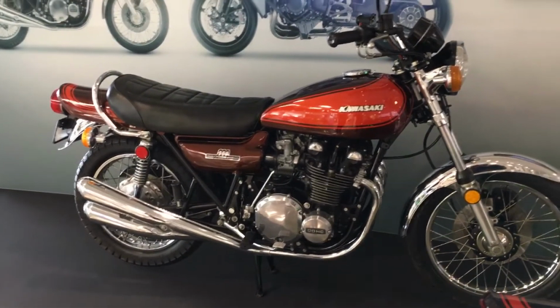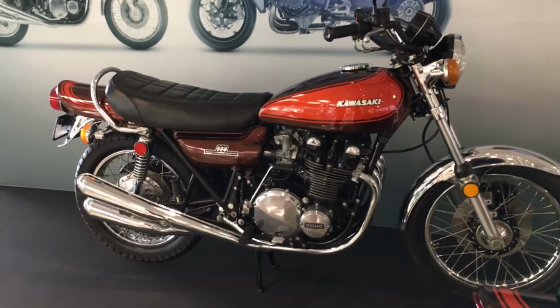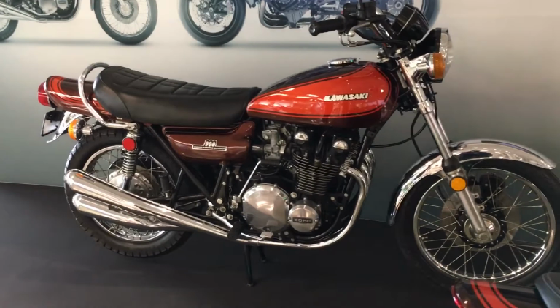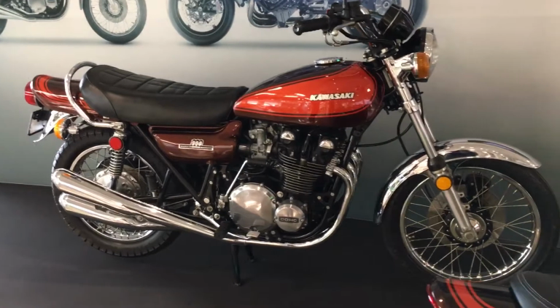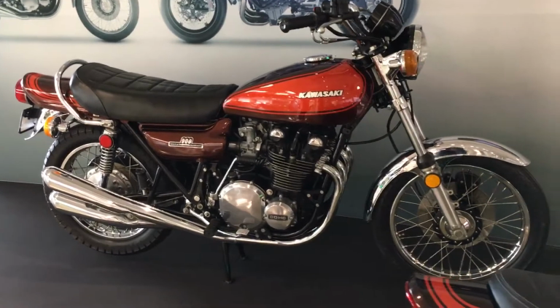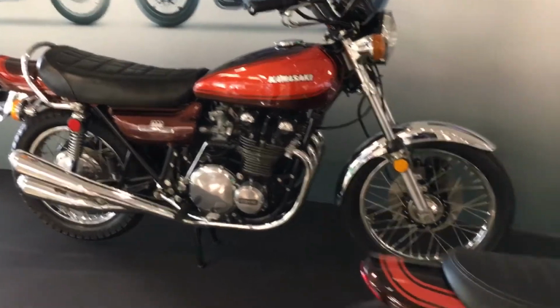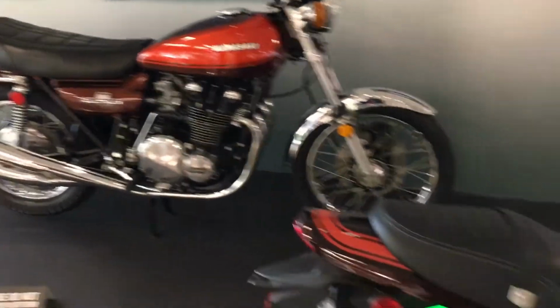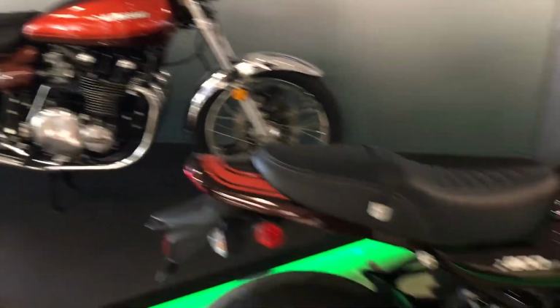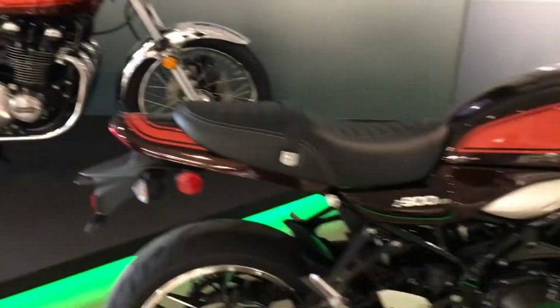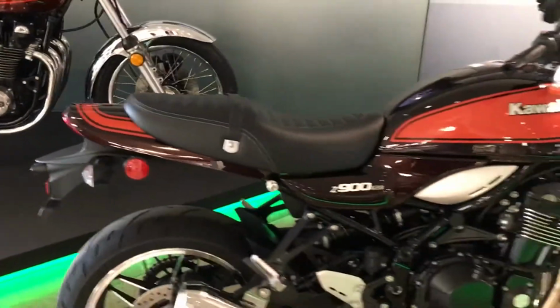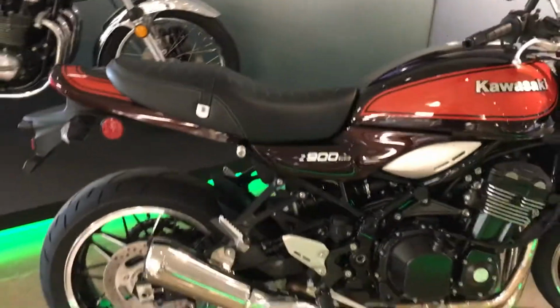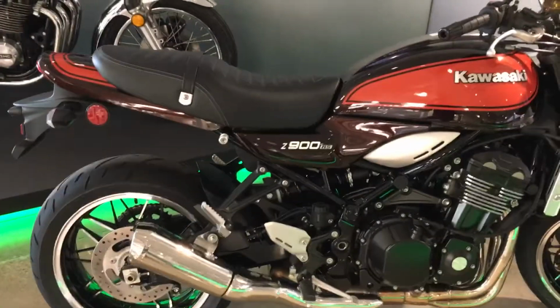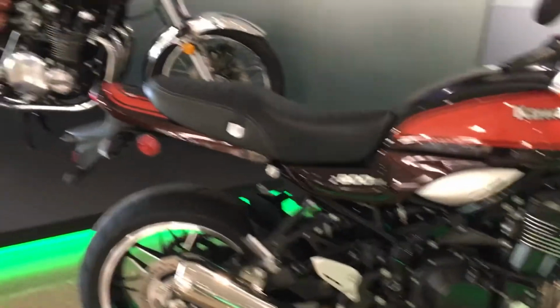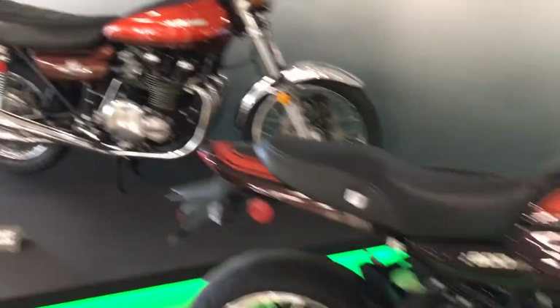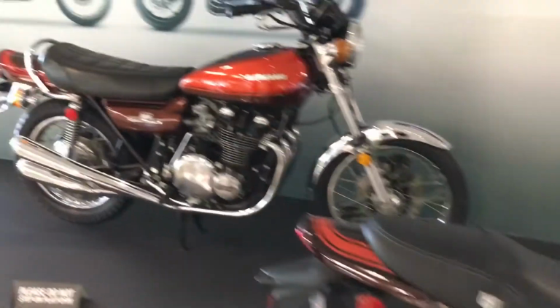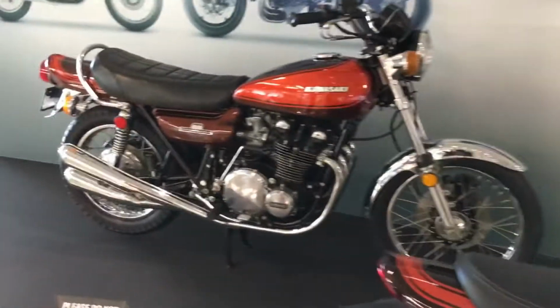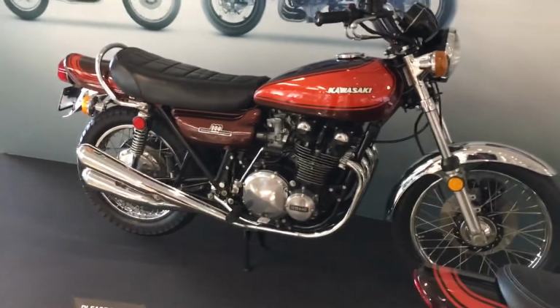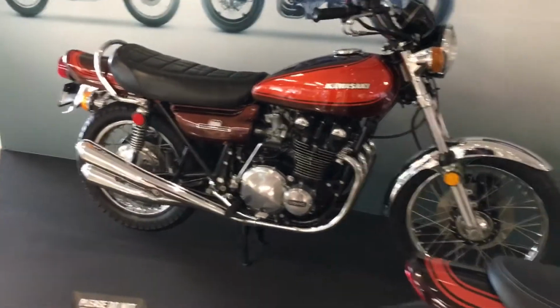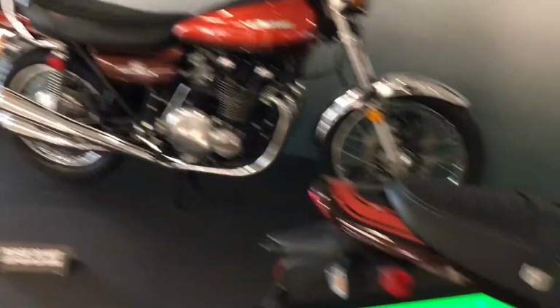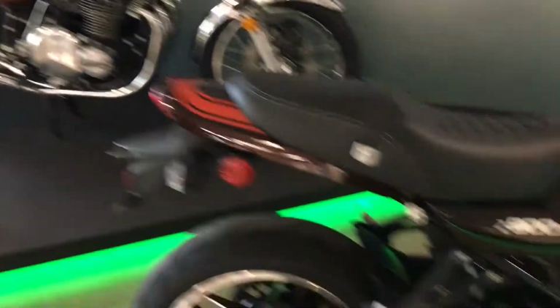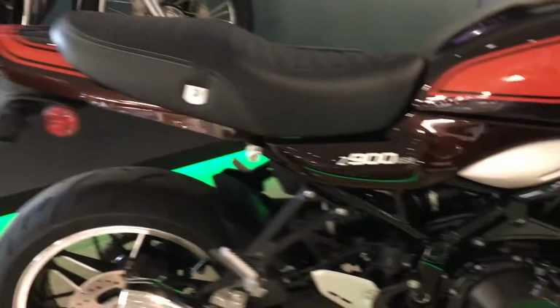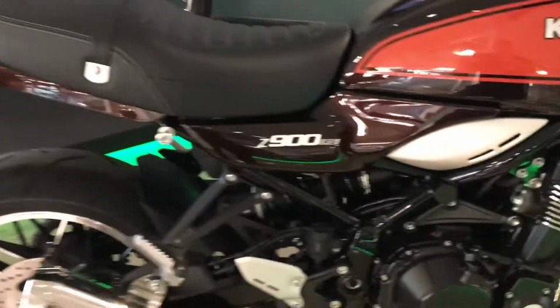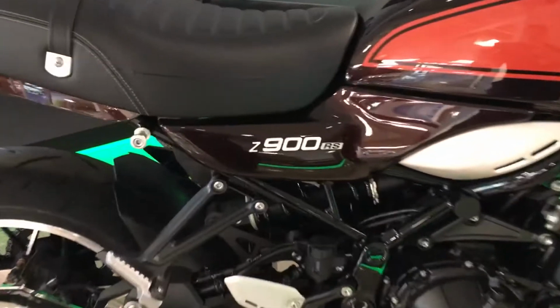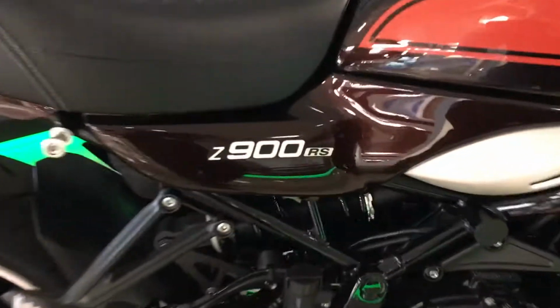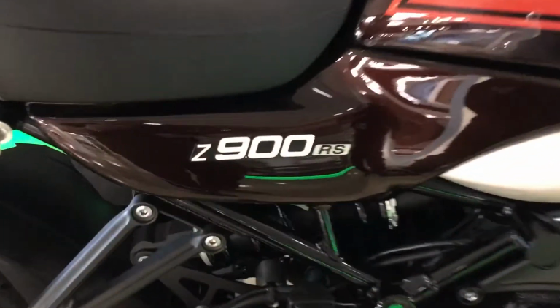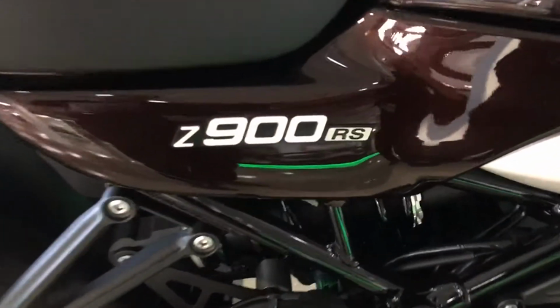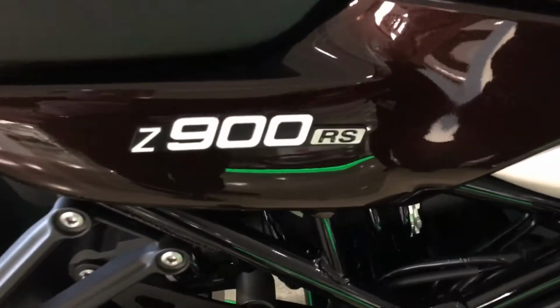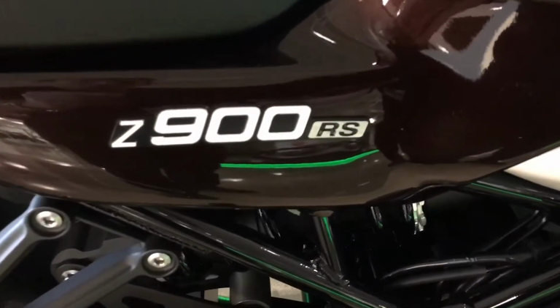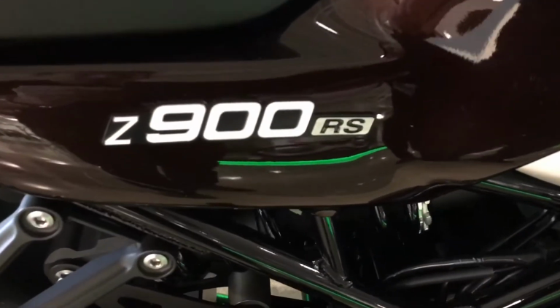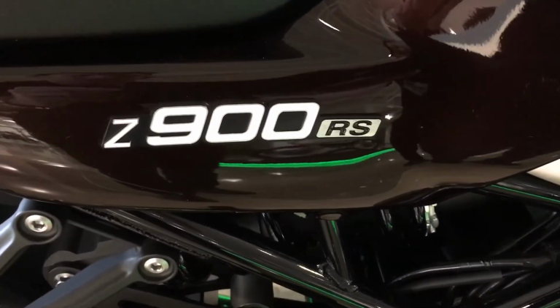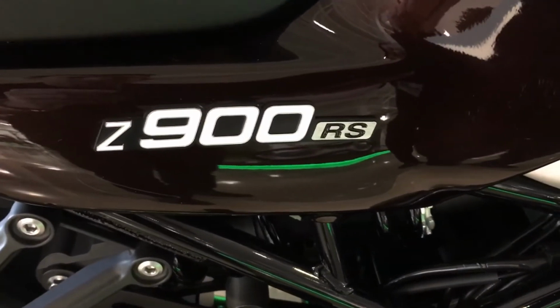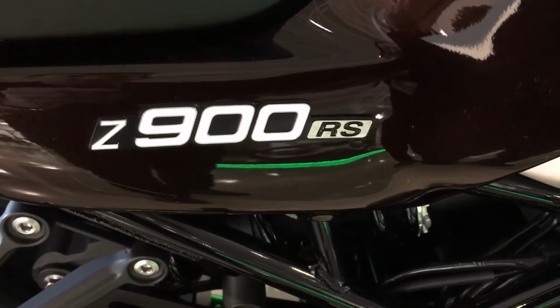Well, enjoy it, and let us know who has one or who's getting one. It is the classic Z900 and the brand new Z900 RS from Kawasaki.